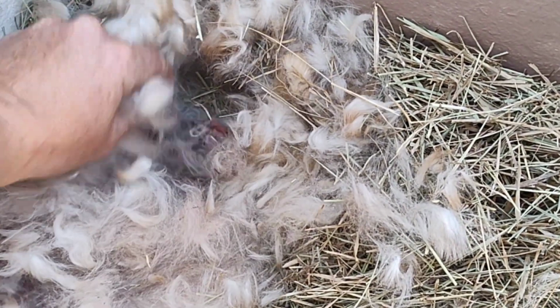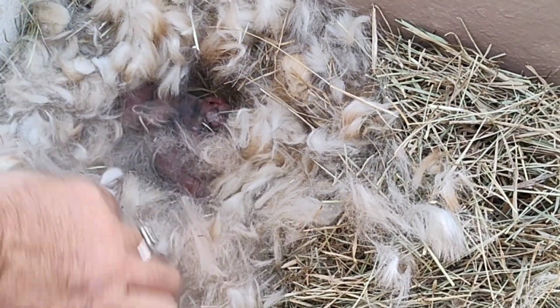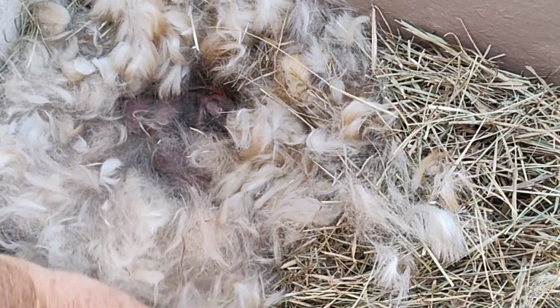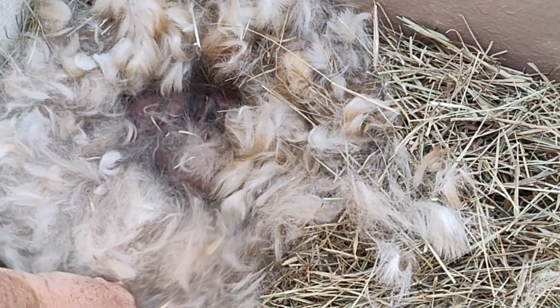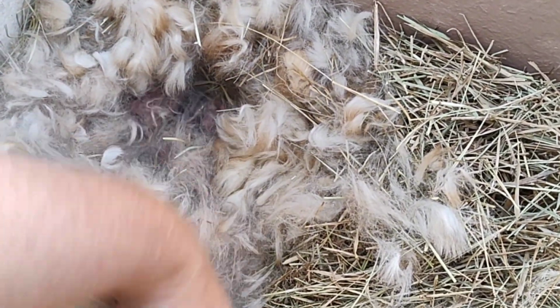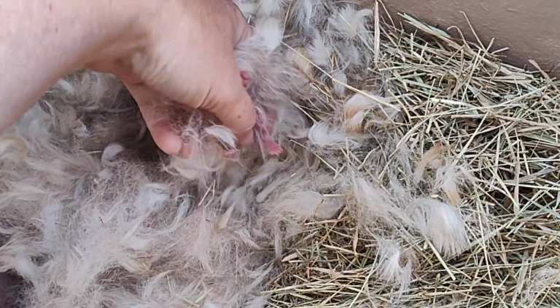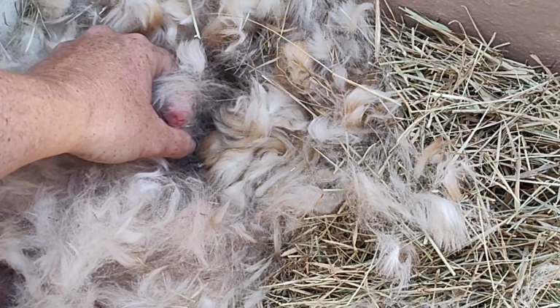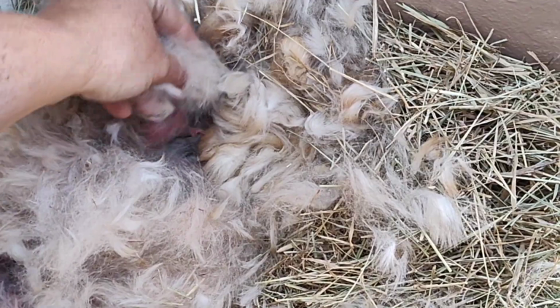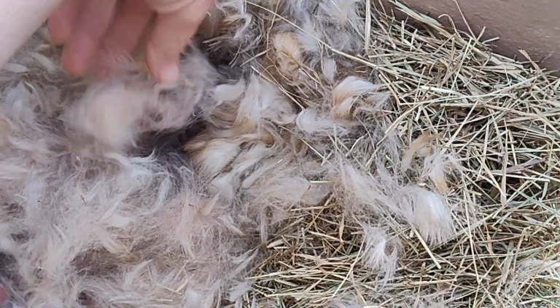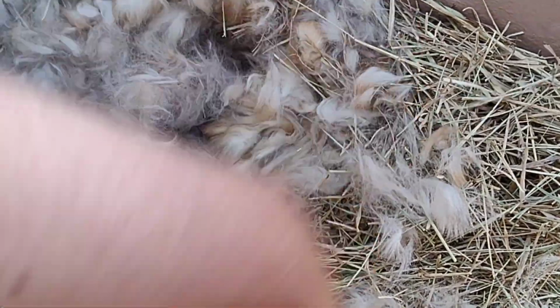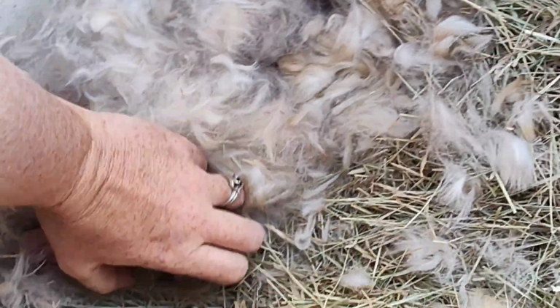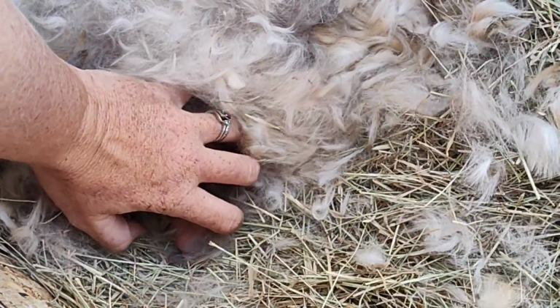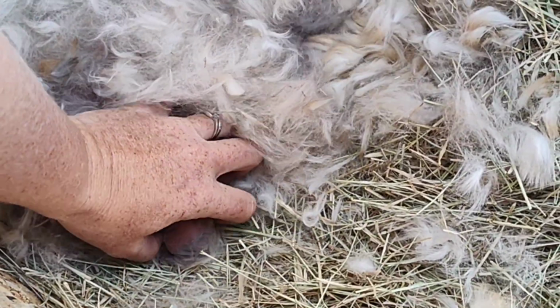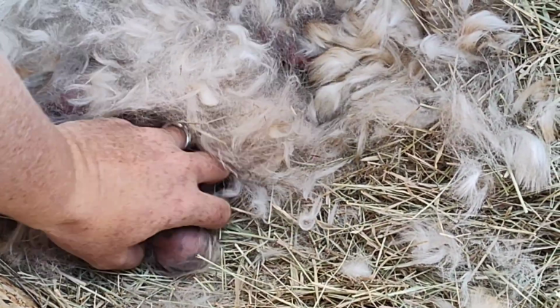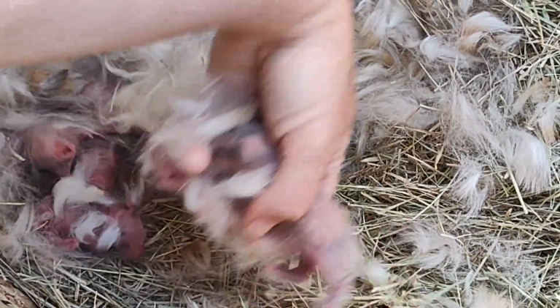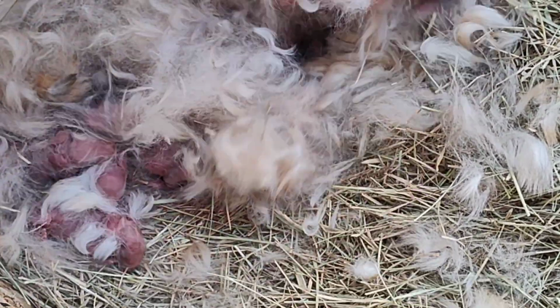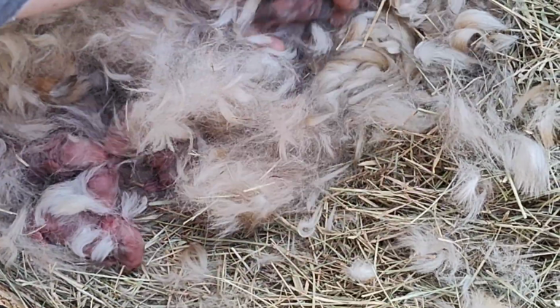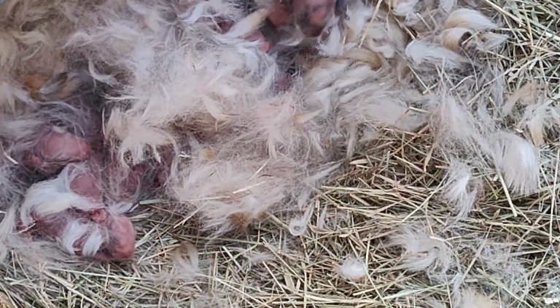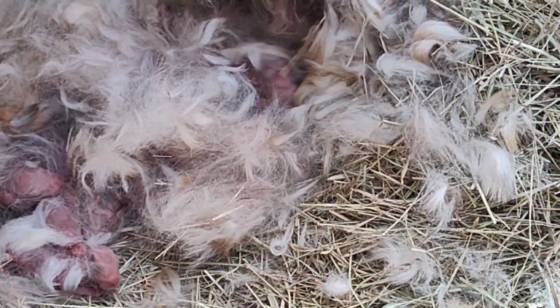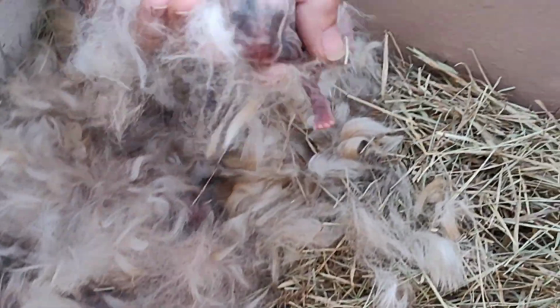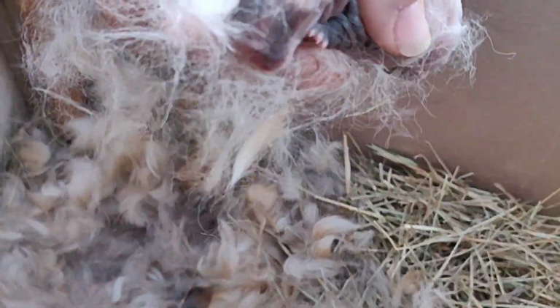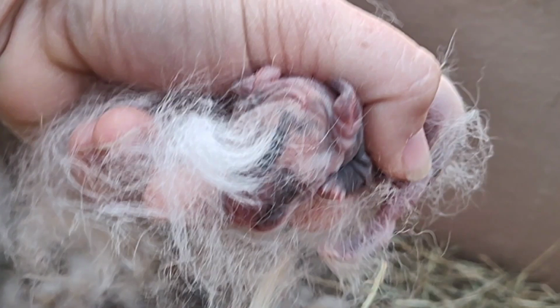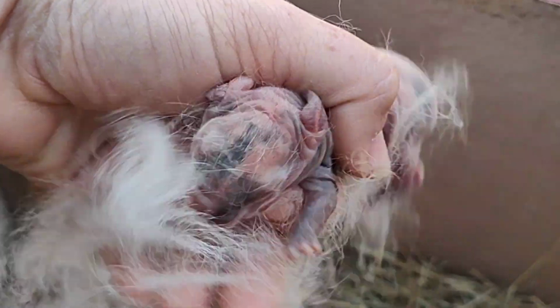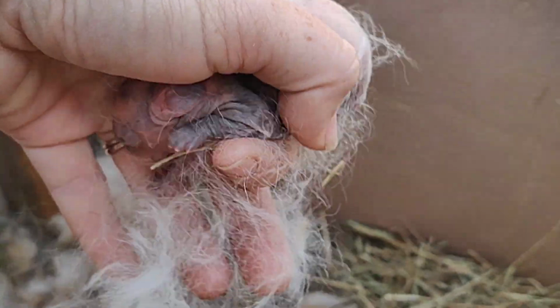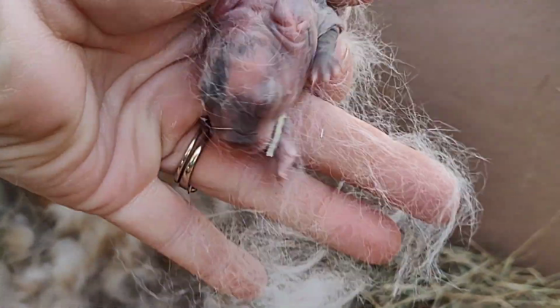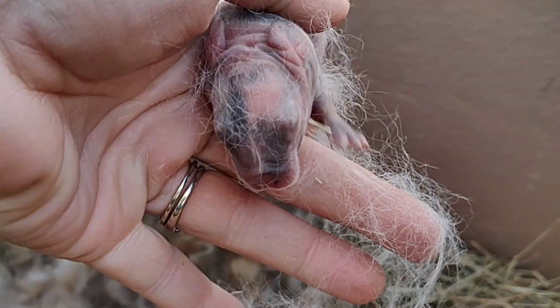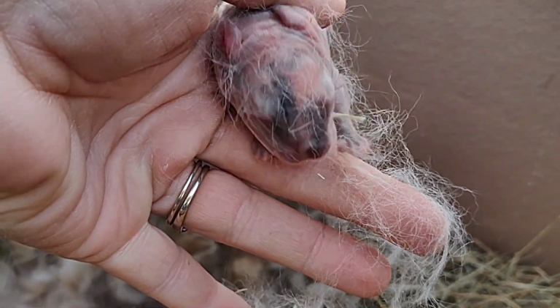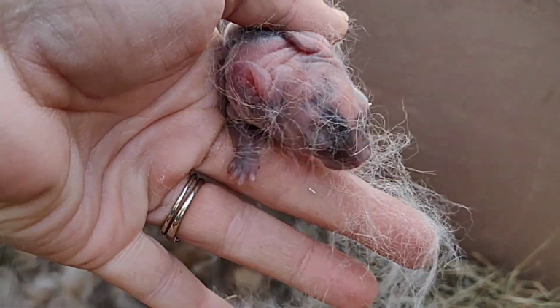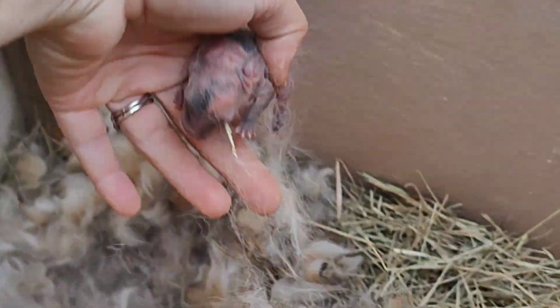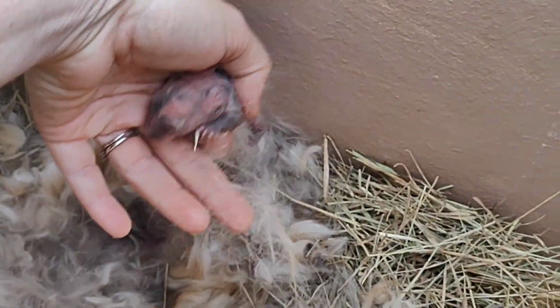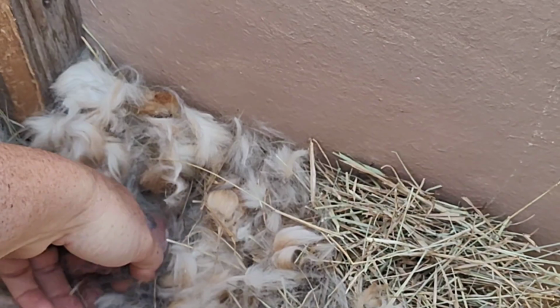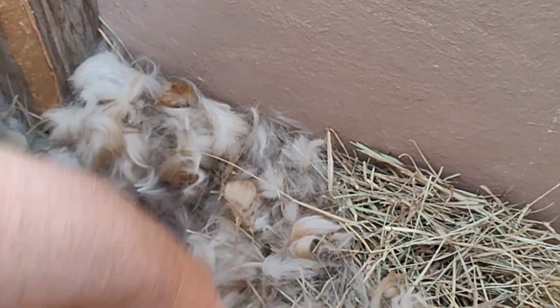So in a couple days, we'll get to see their color. Look at that one — it's going to have a neat colored face. Kind of a split face on it.